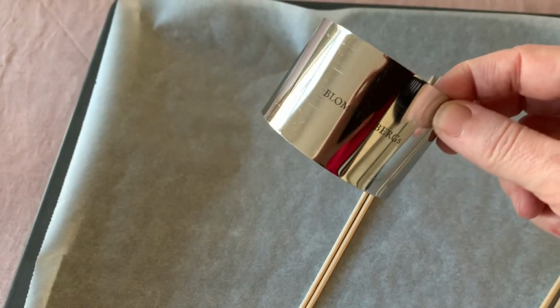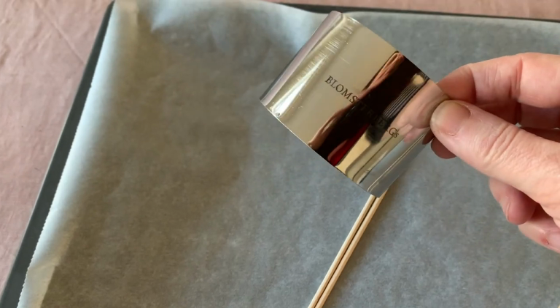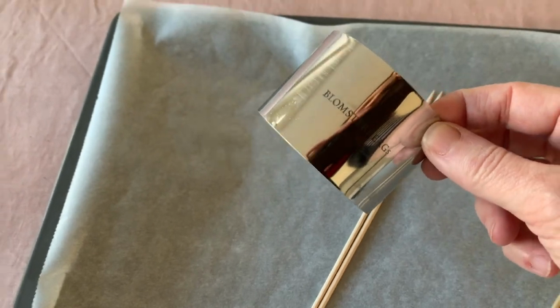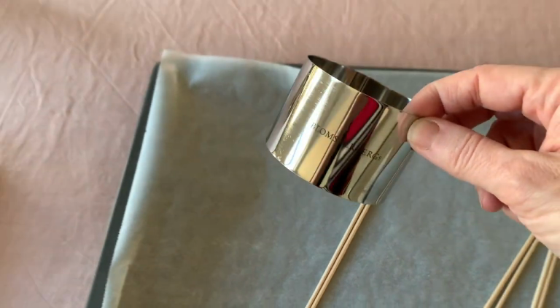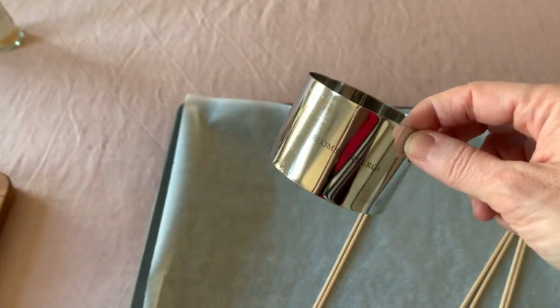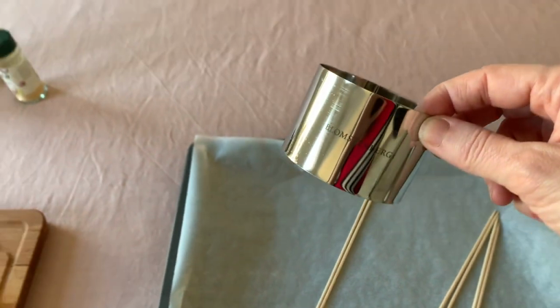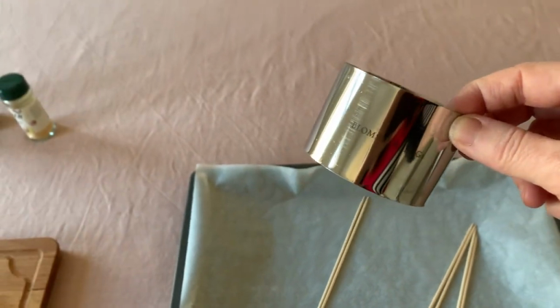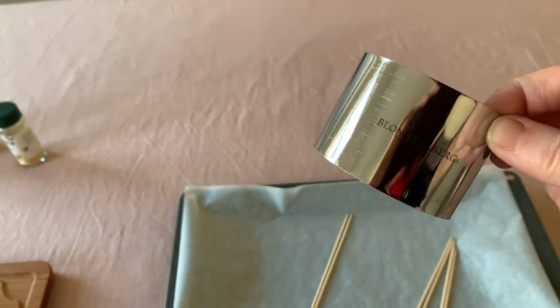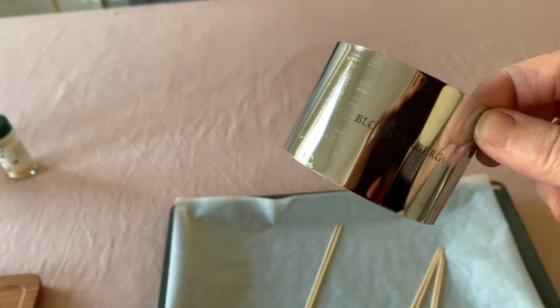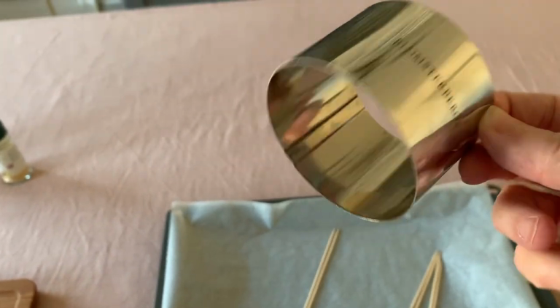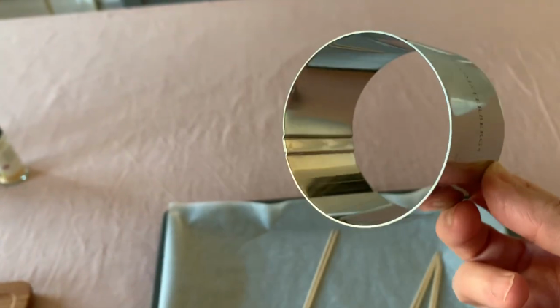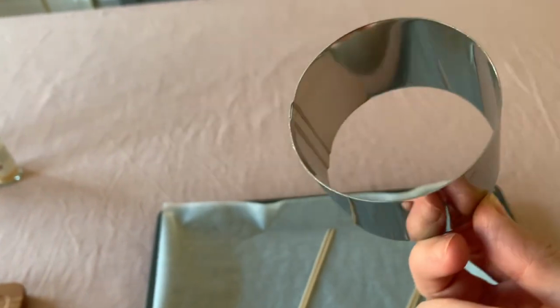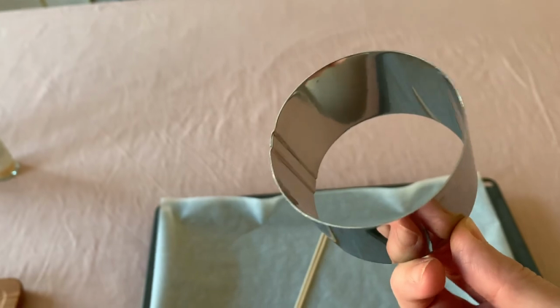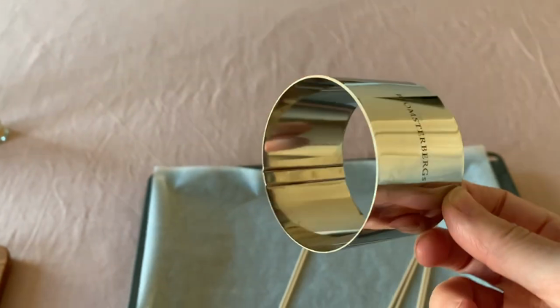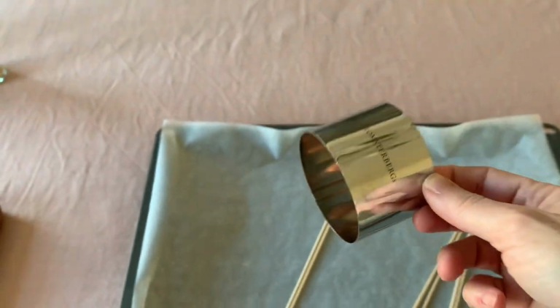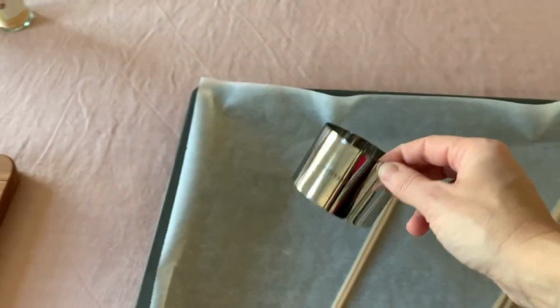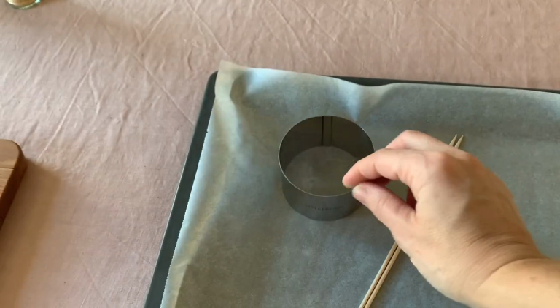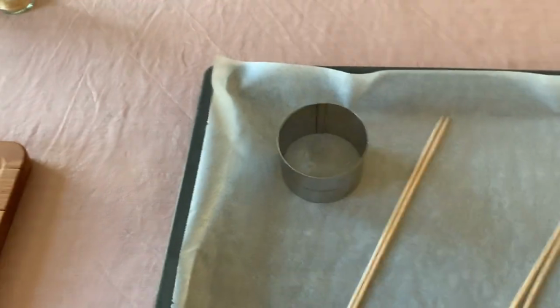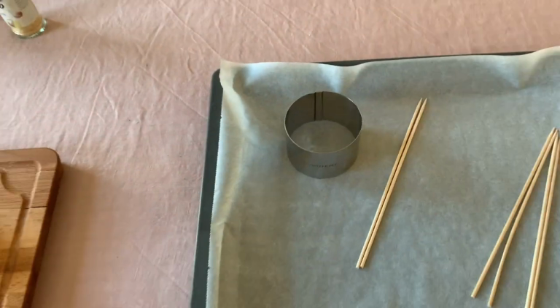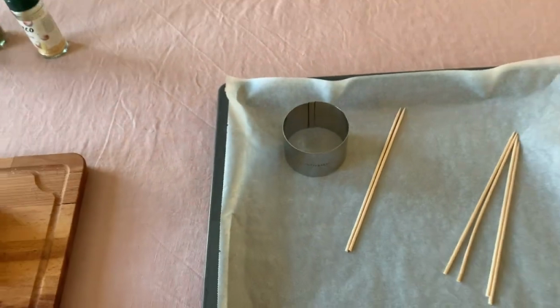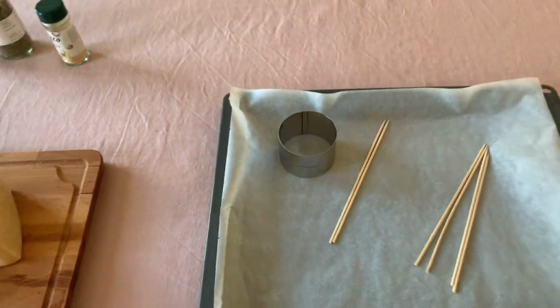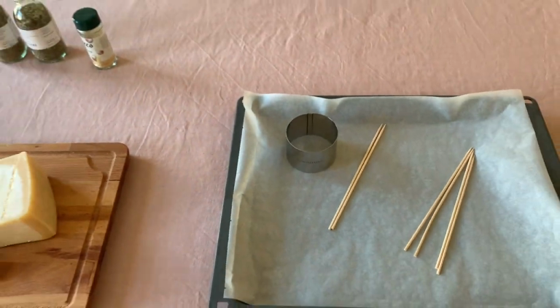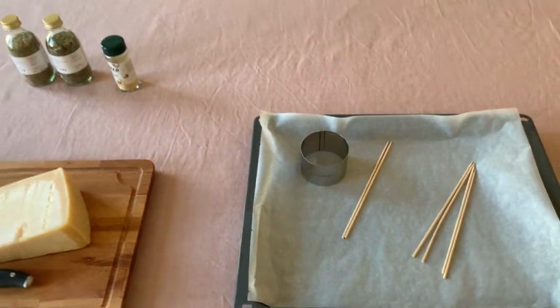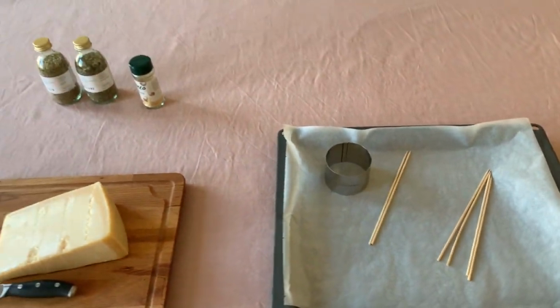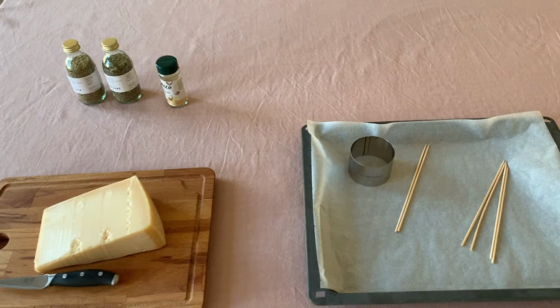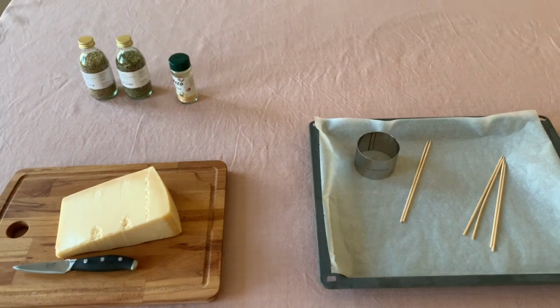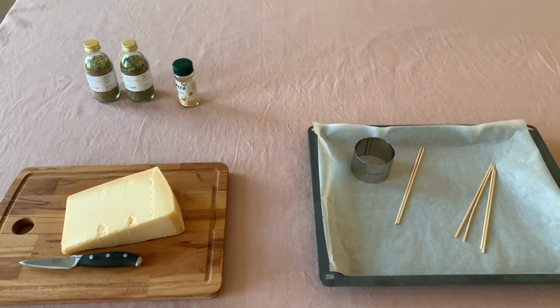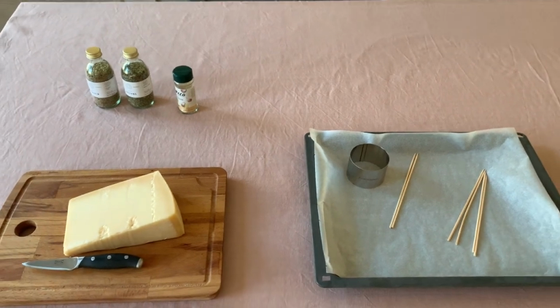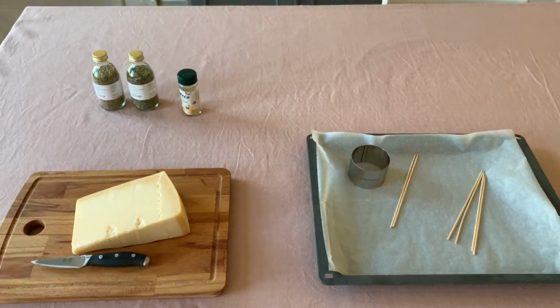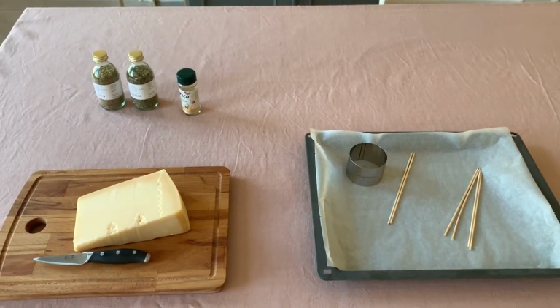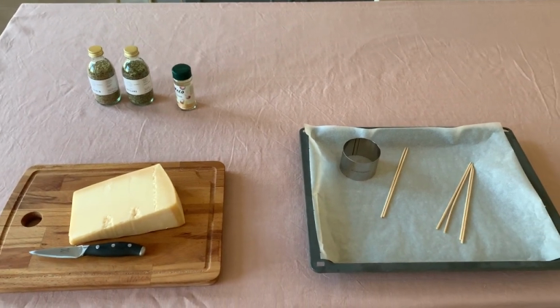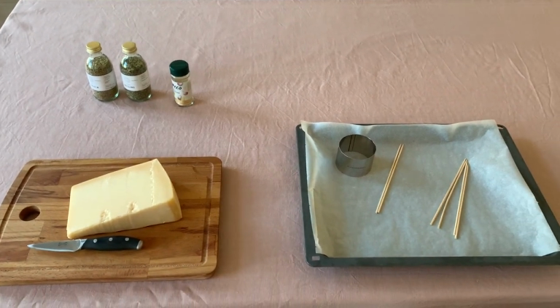To give a perfect round shape, a cutter will be a good help, but it is not necessary — so don't worry if you don't have it, because you can shape your lollipops also by hand.